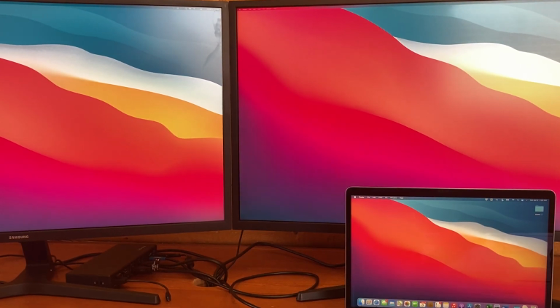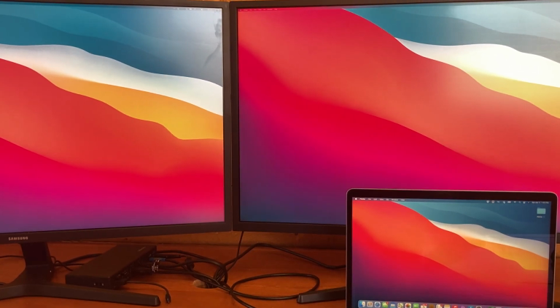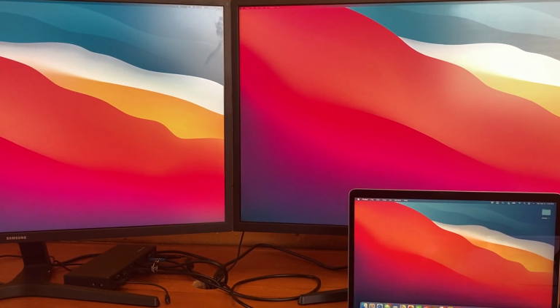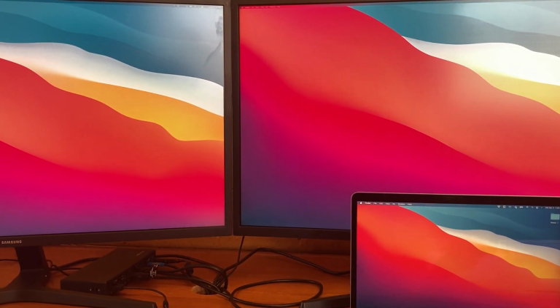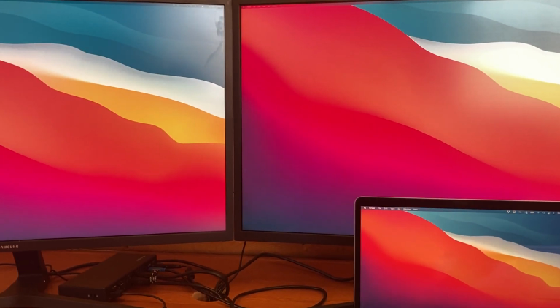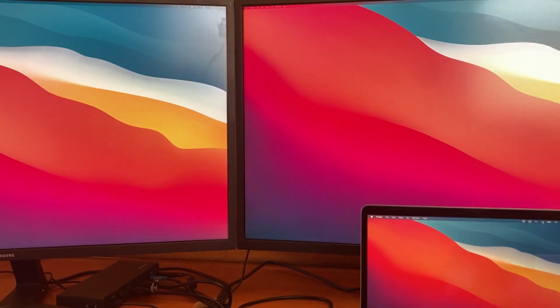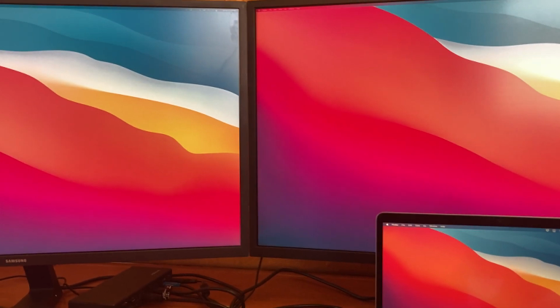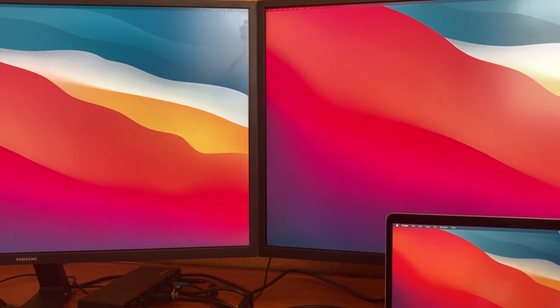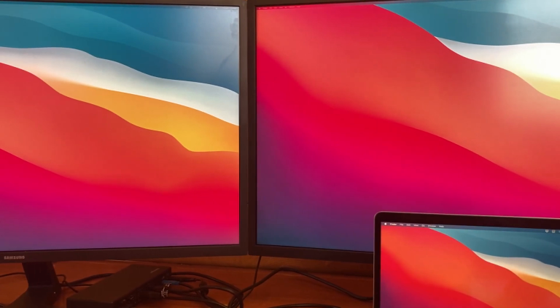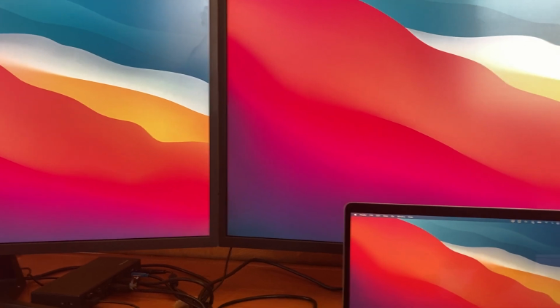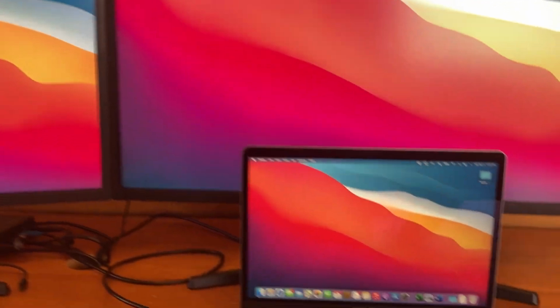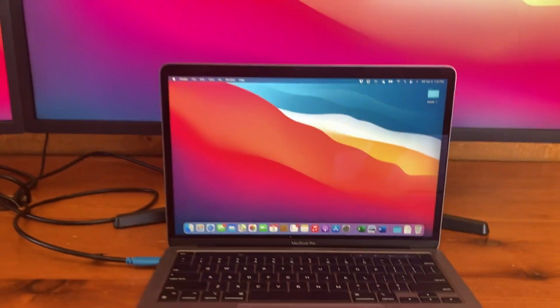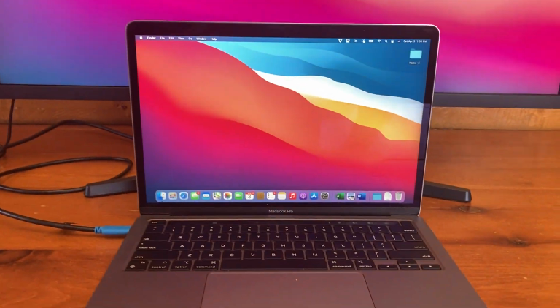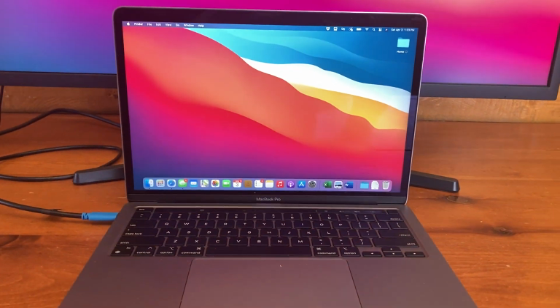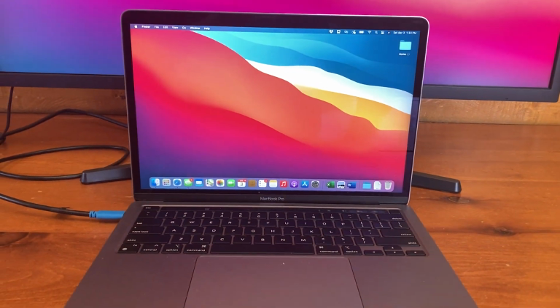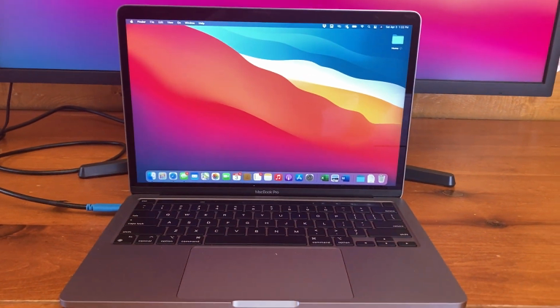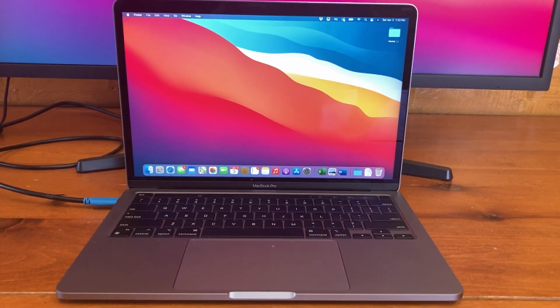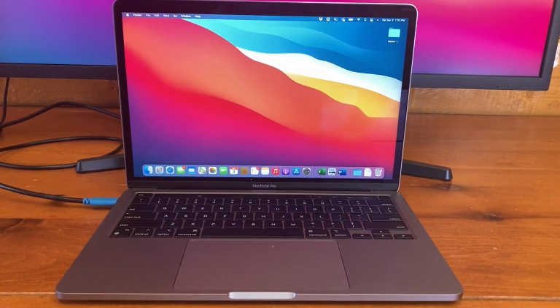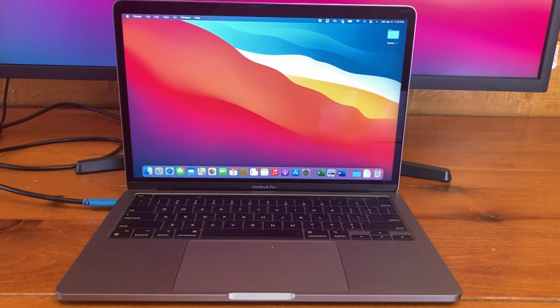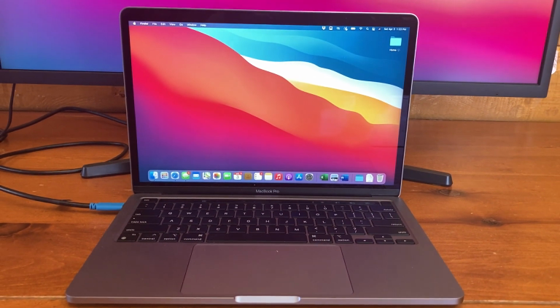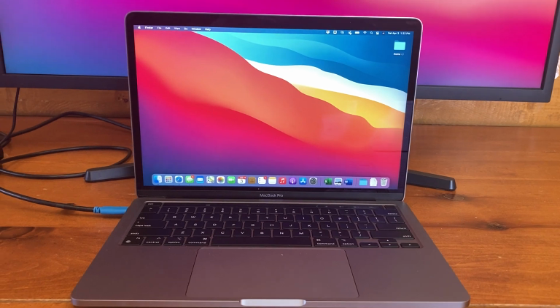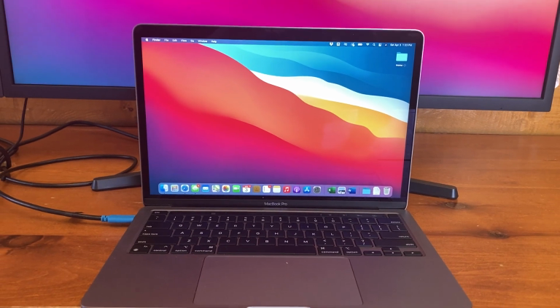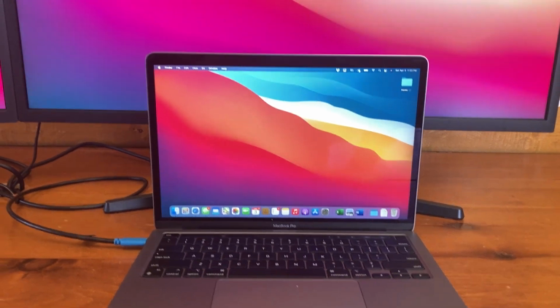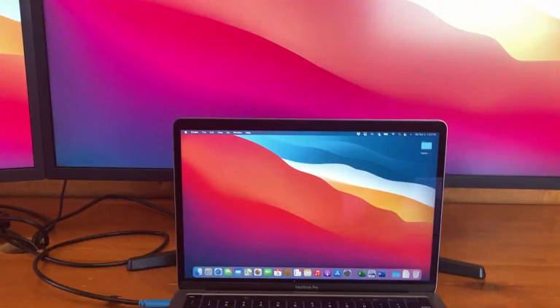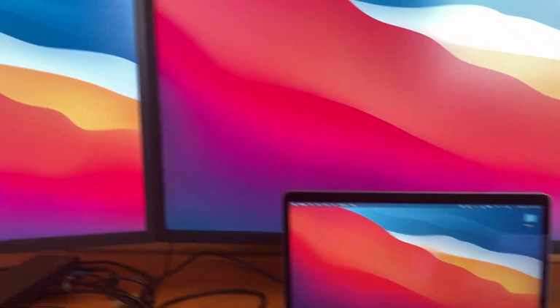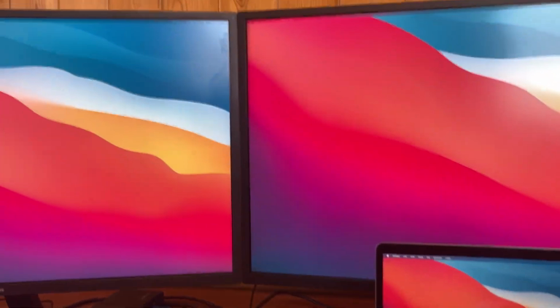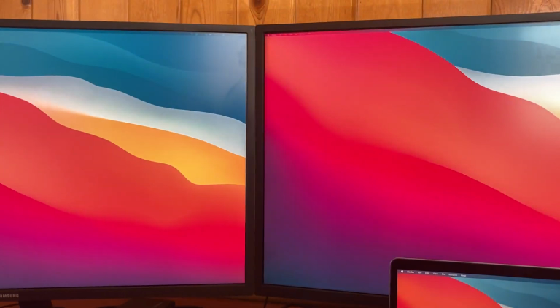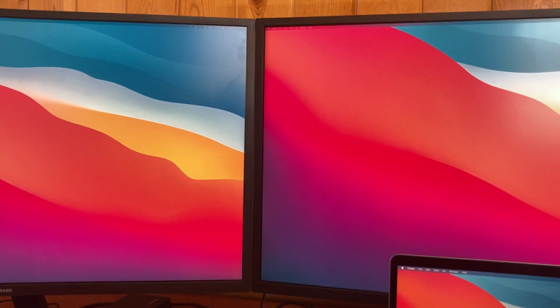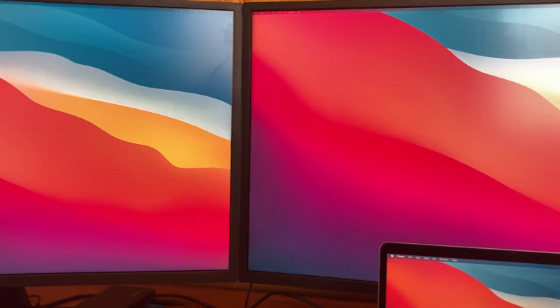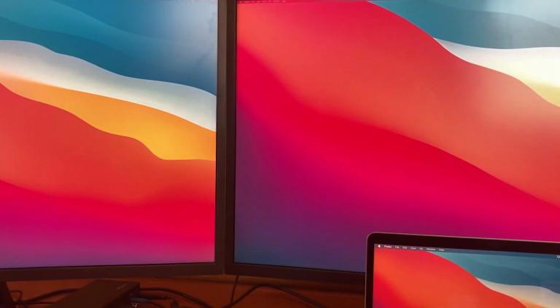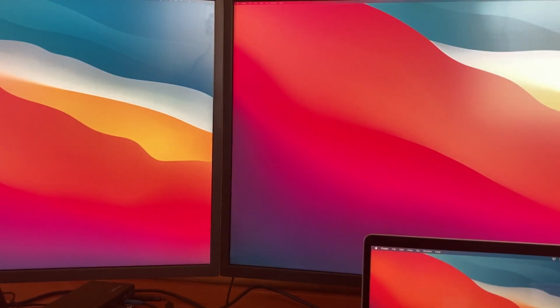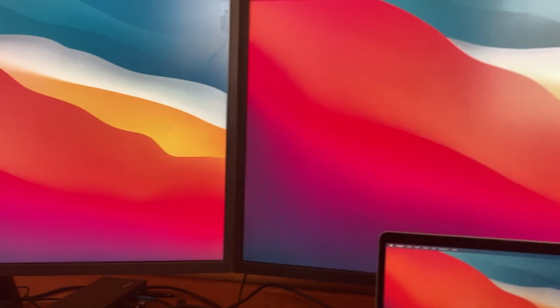Hey, this video is for anybody who's just recently purchased a MacBook Air or Pro M1 with the new Apple chip, and they are not so easy to connect to two monitors. So this video is just a quick workaround on how to do it.